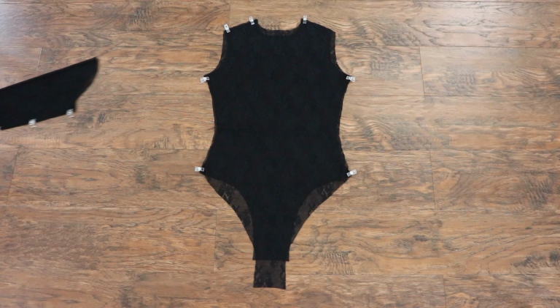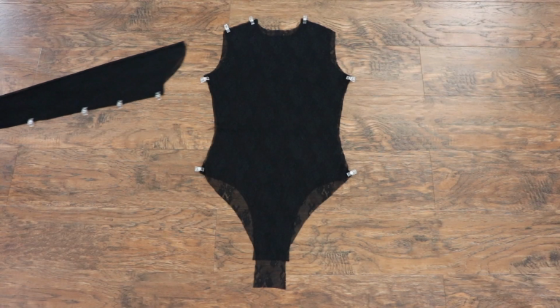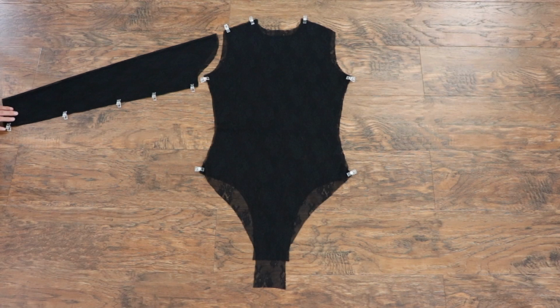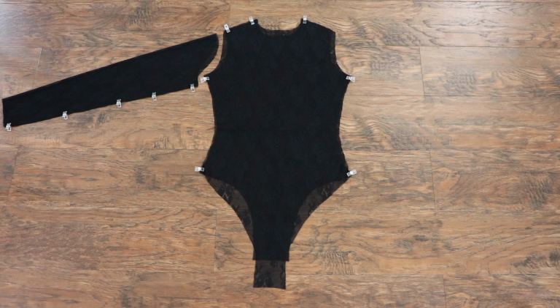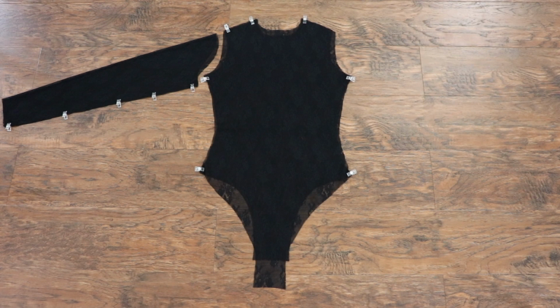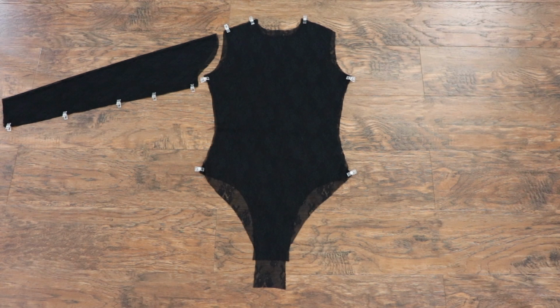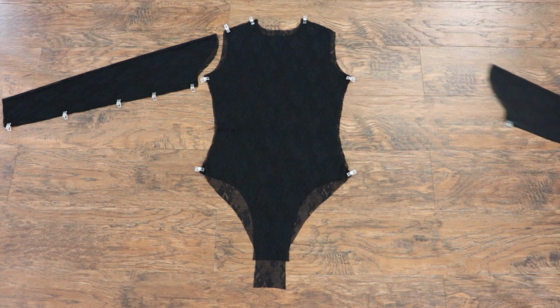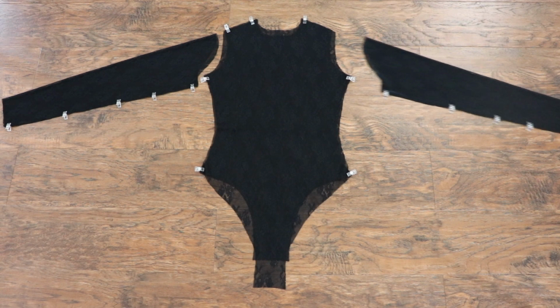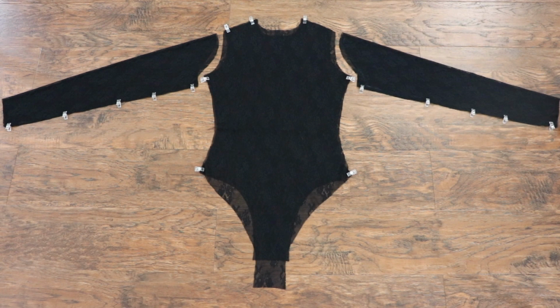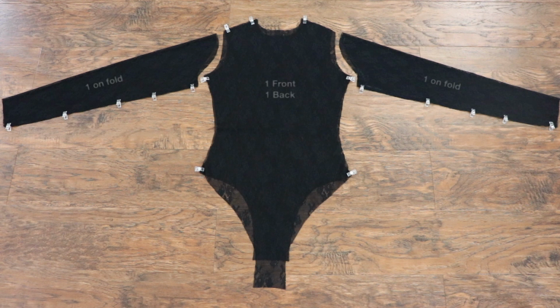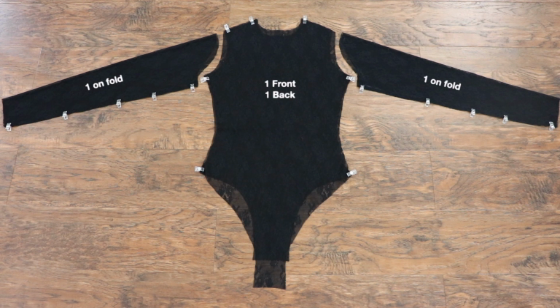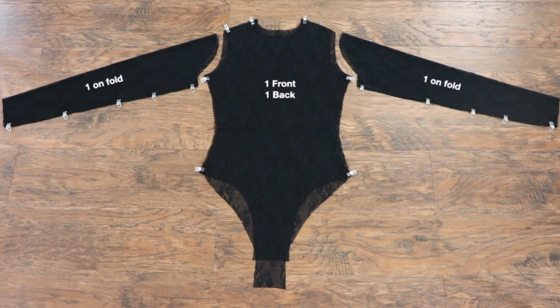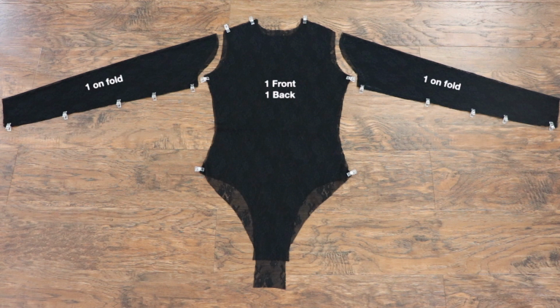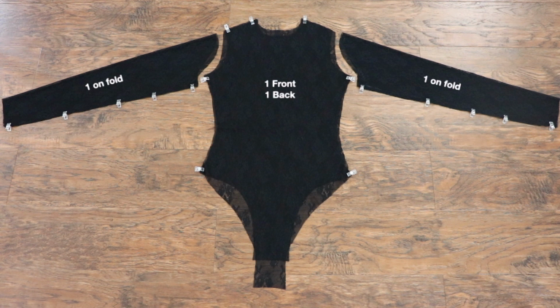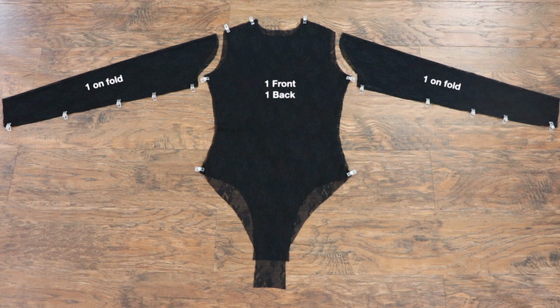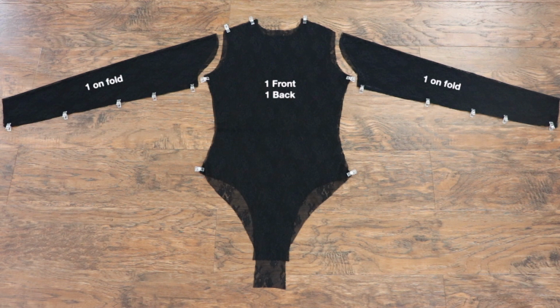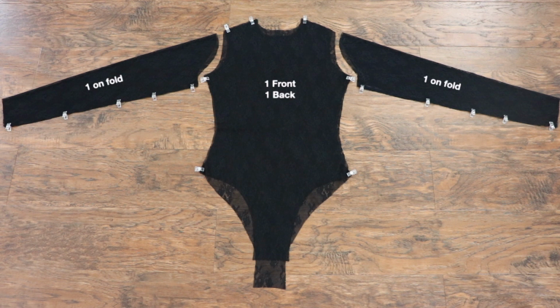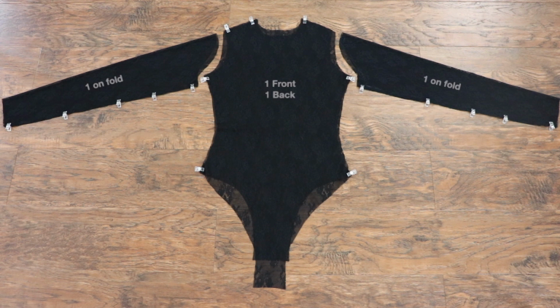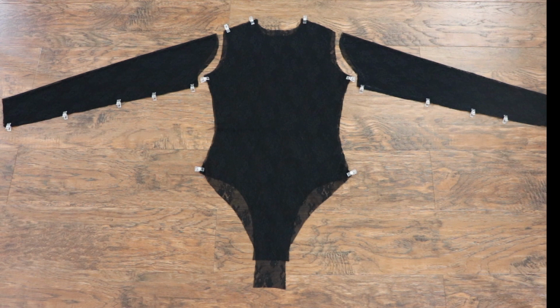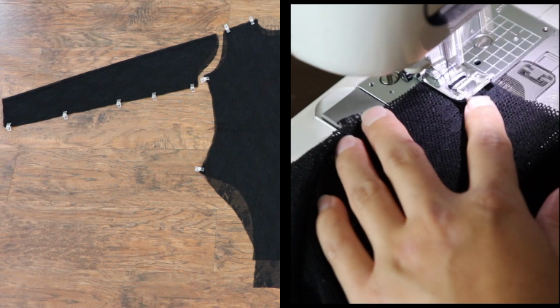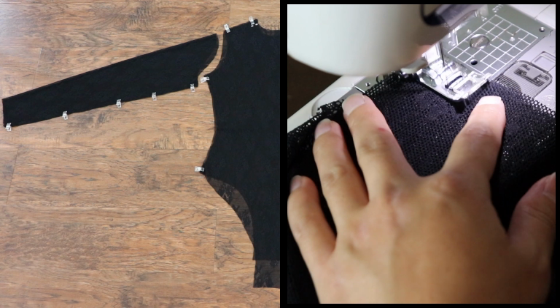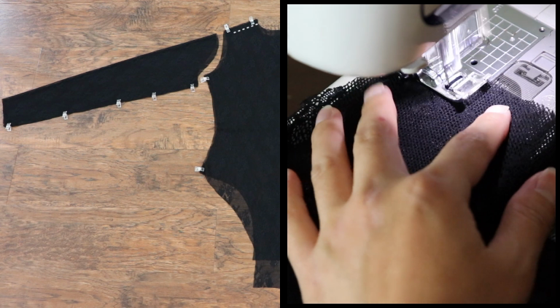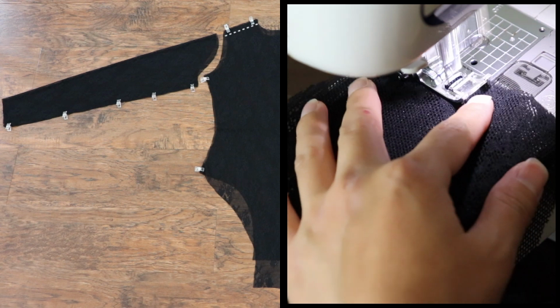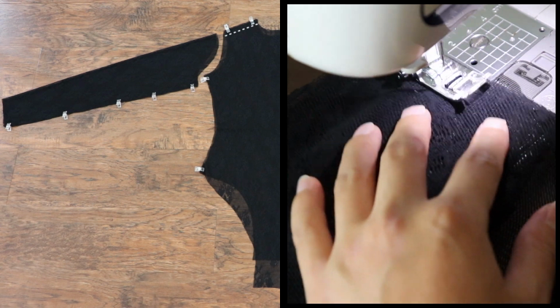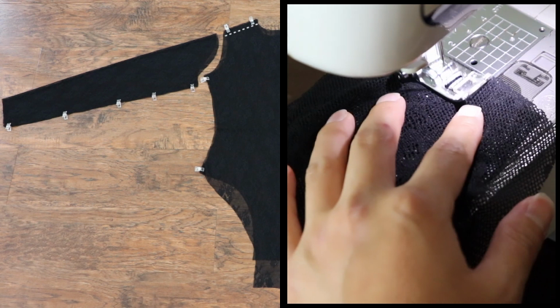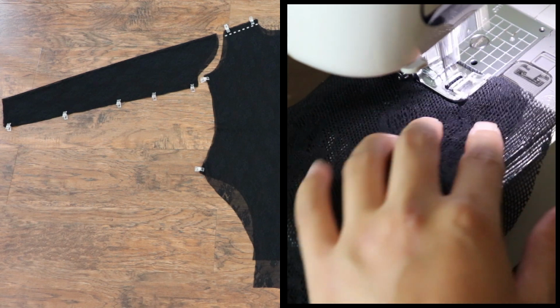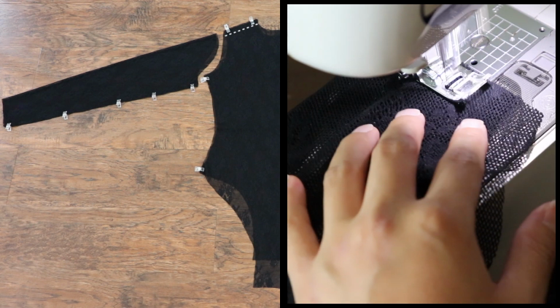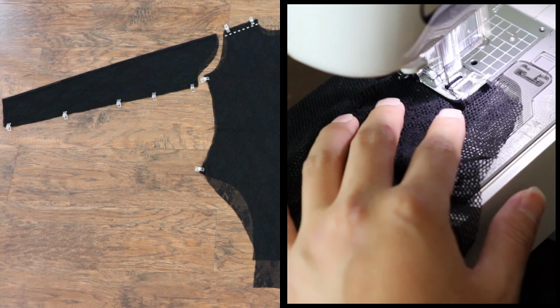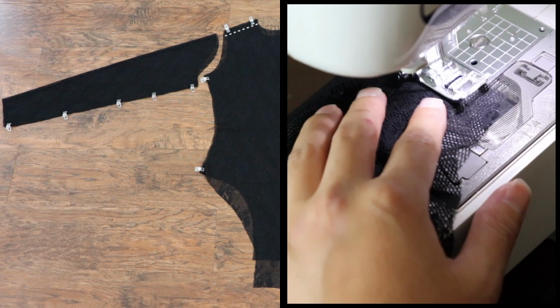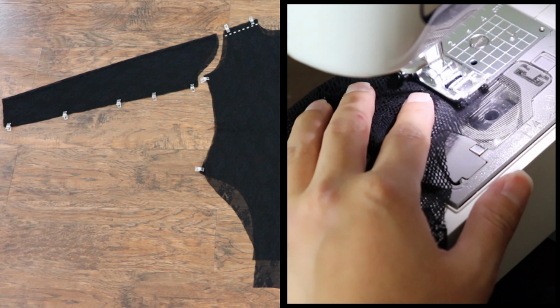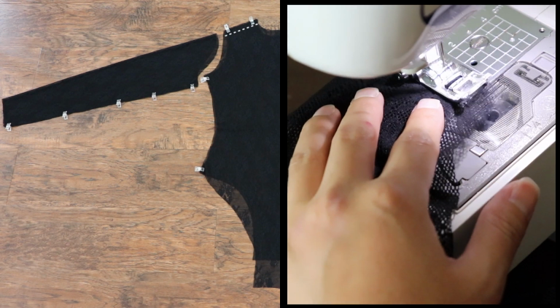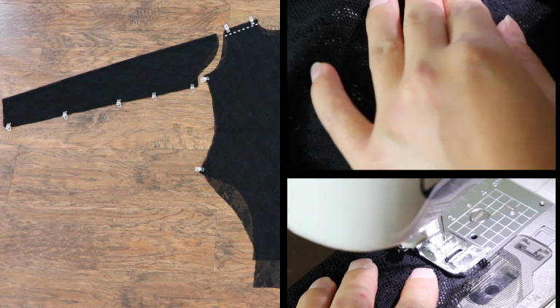Now you should have one piece of the front, one piece of the back, and two pieces of the sleeves. Cut on fold, so sew all of the seams together including the shoulder seam, the side seam, and the bottom part of the sleeves.